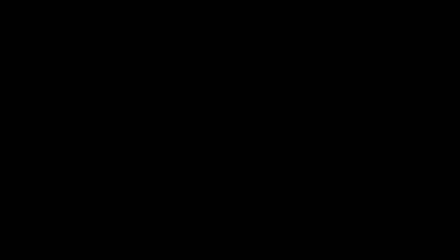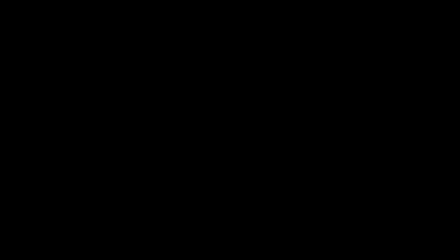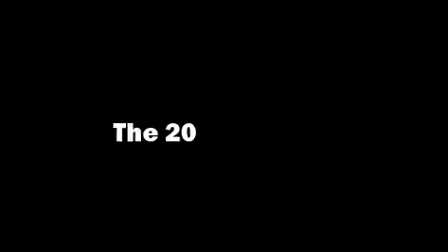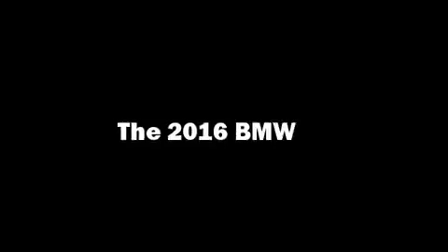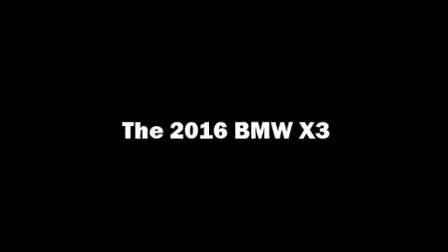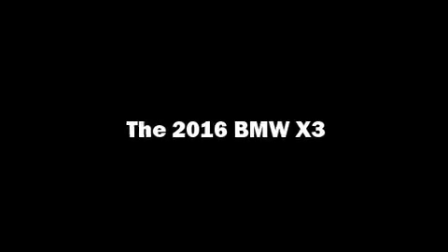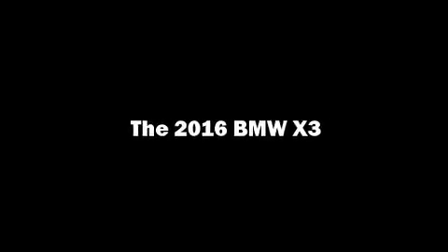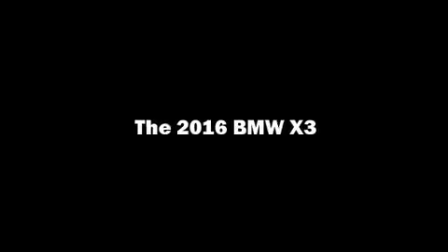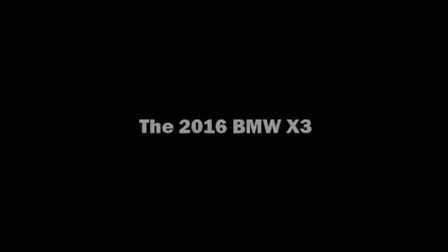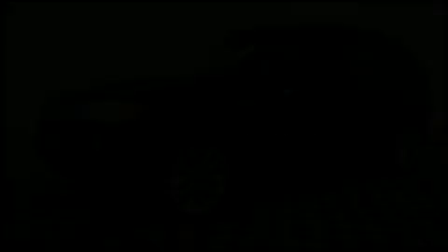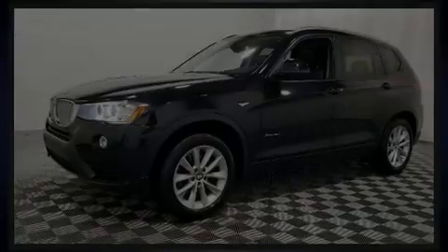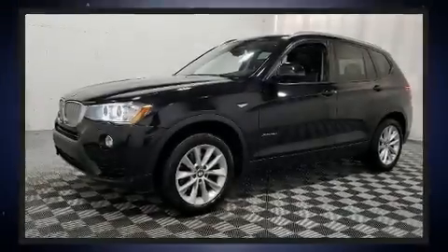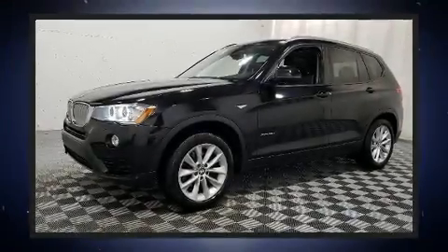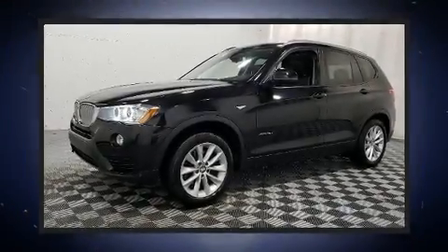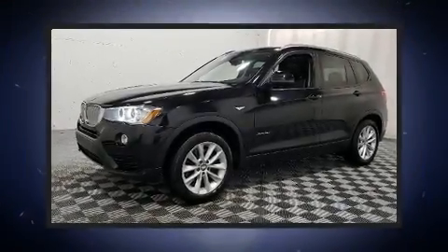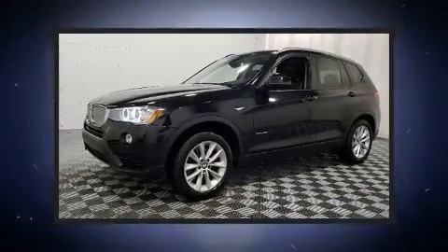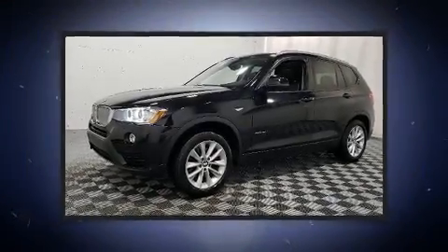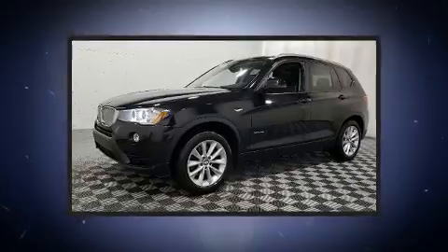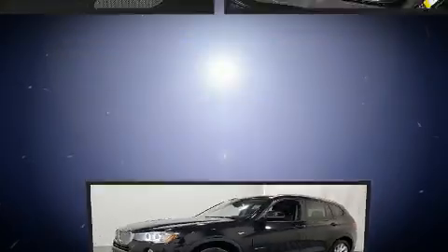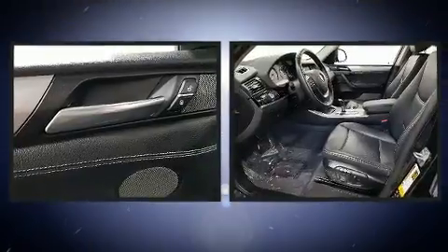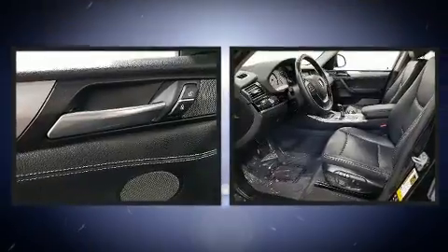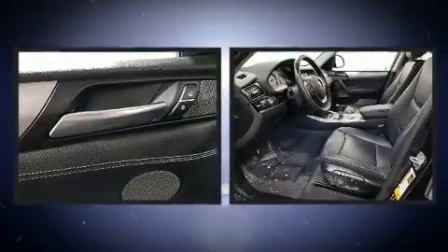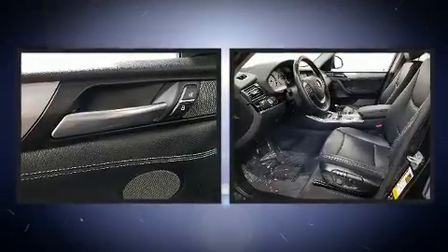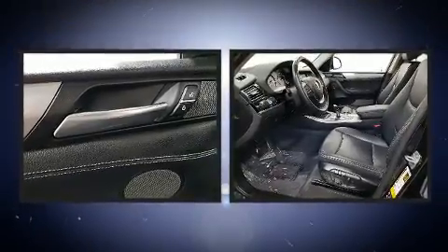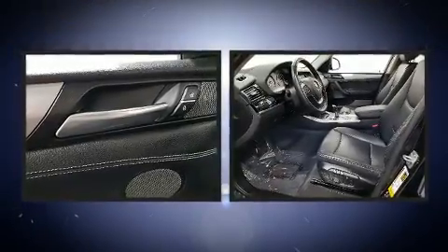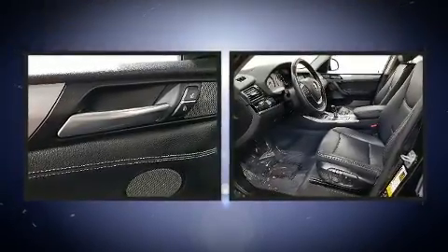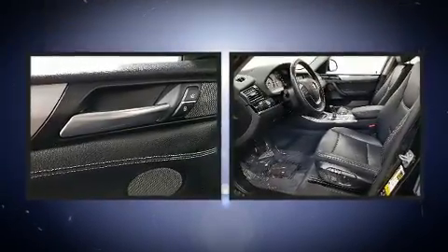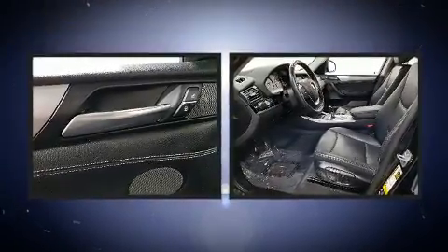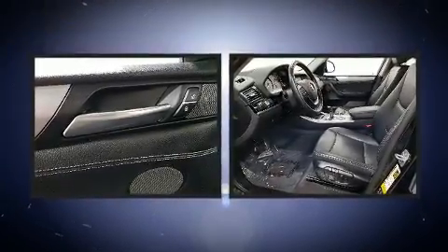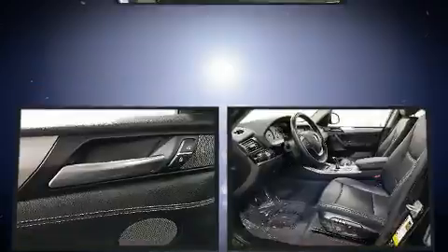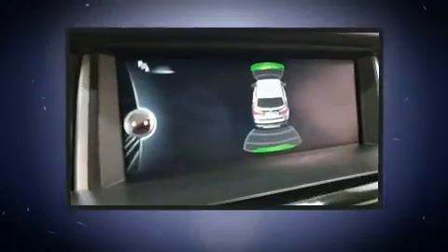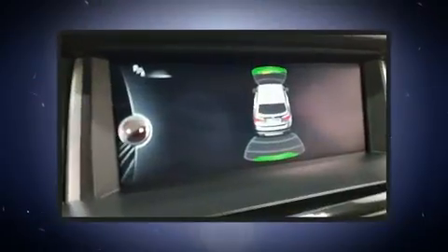Step into the 2016 BMW X3. With just over 35,000 miles on the odometer, you'll be impressed by a spectacular blend of technology, style and refinement.